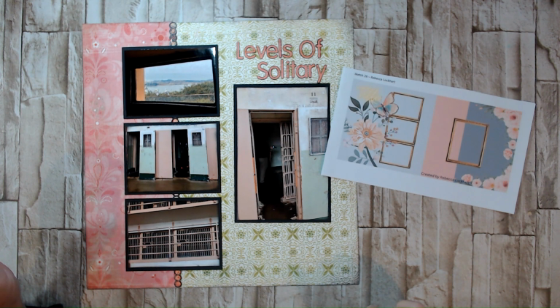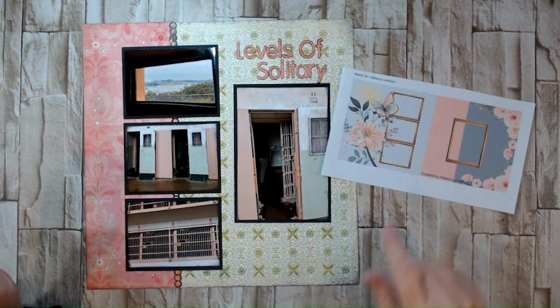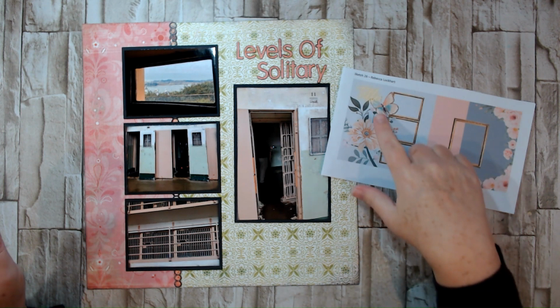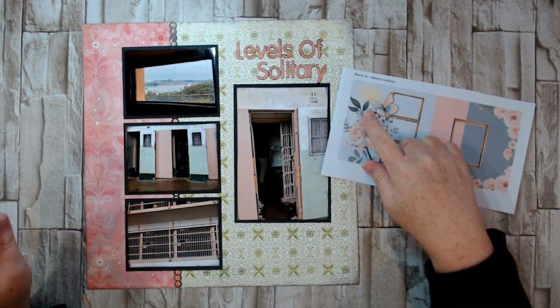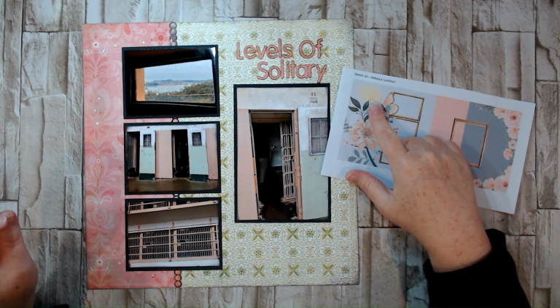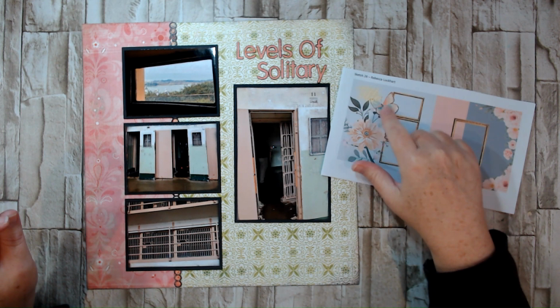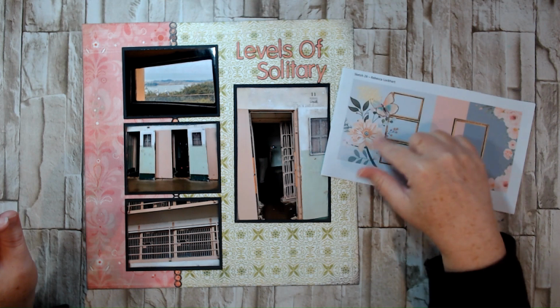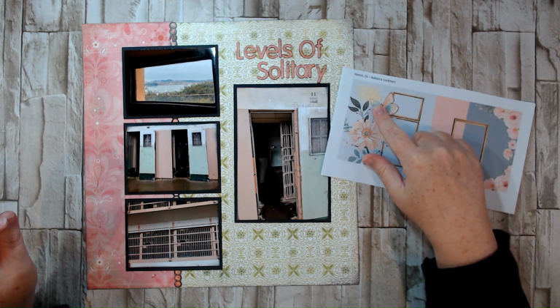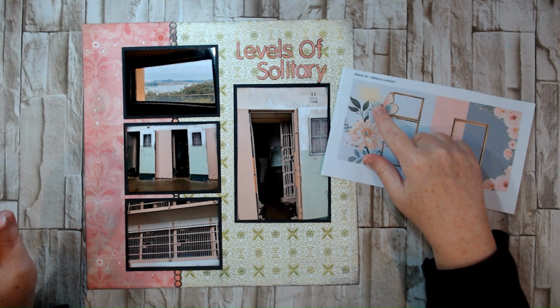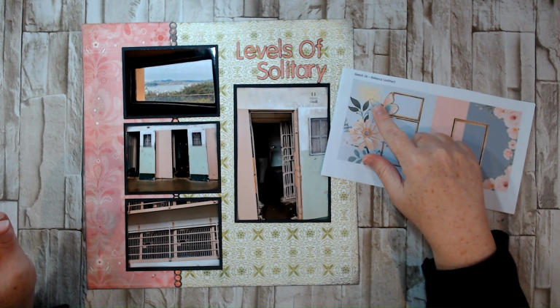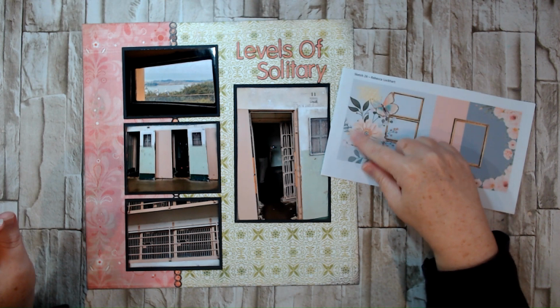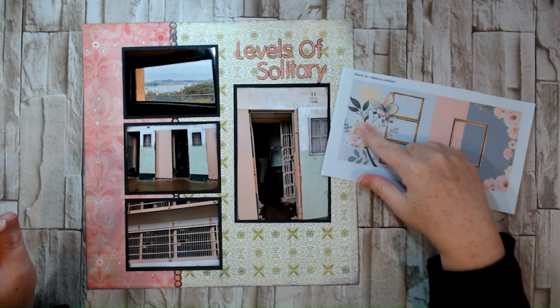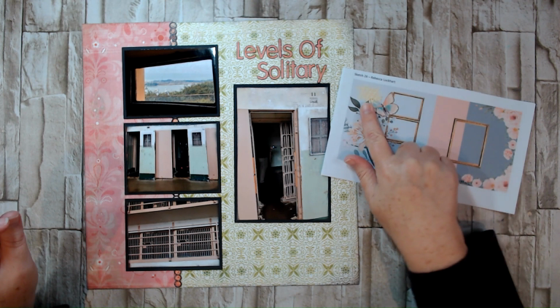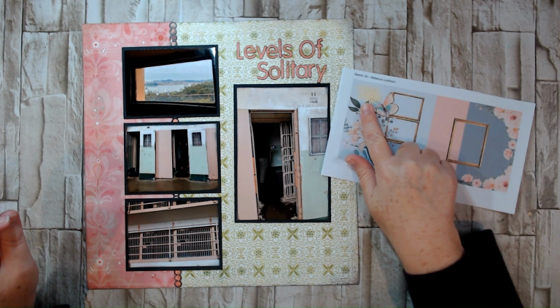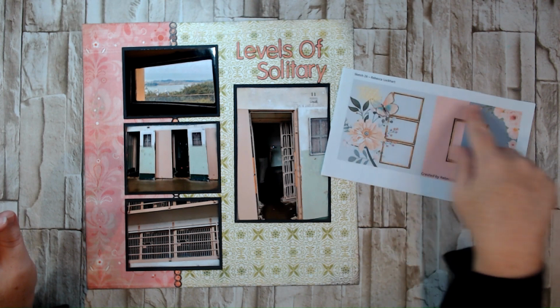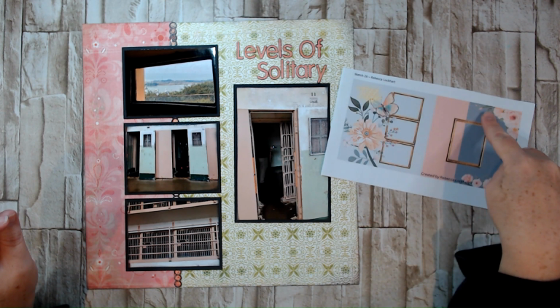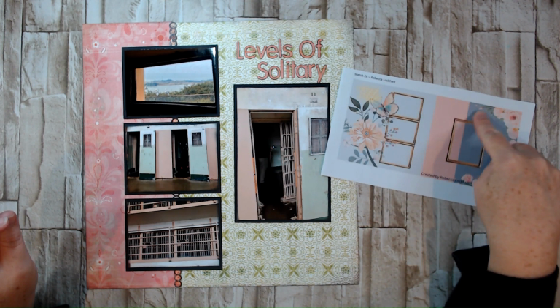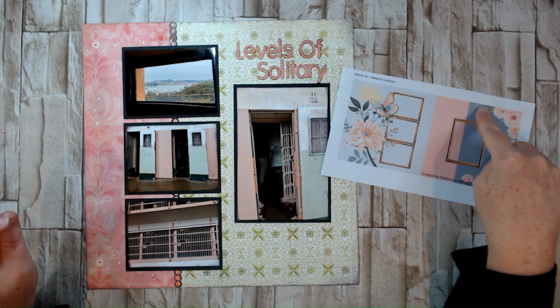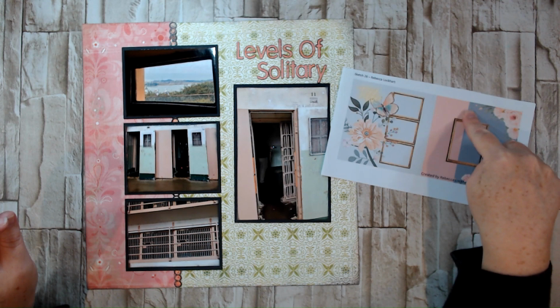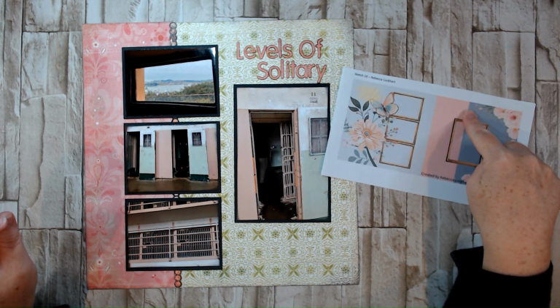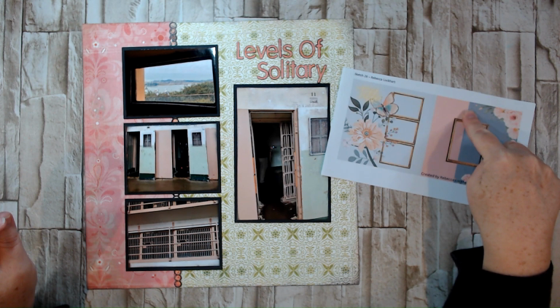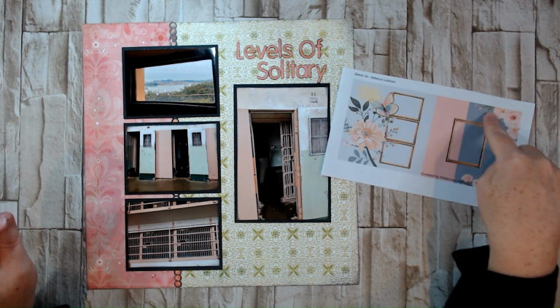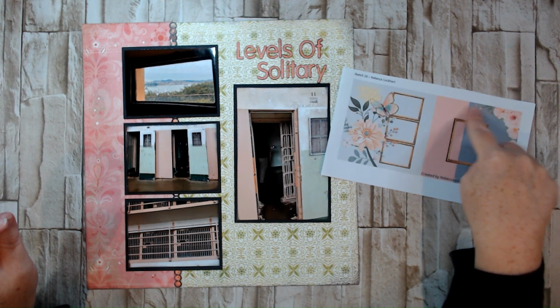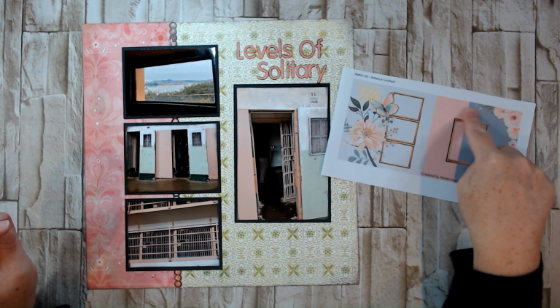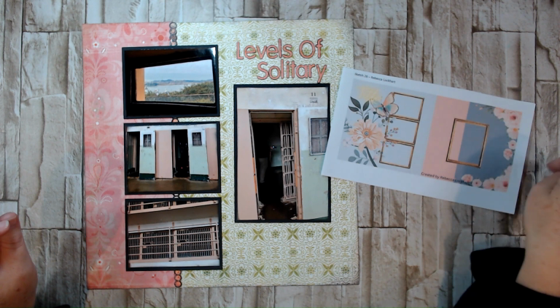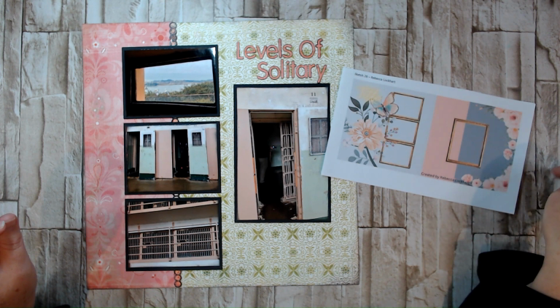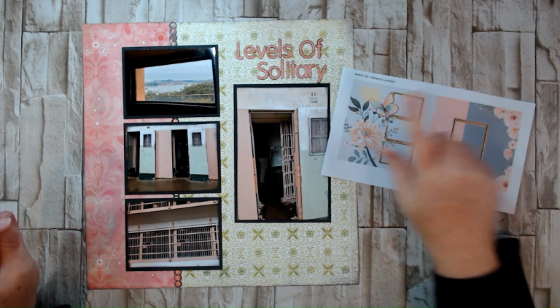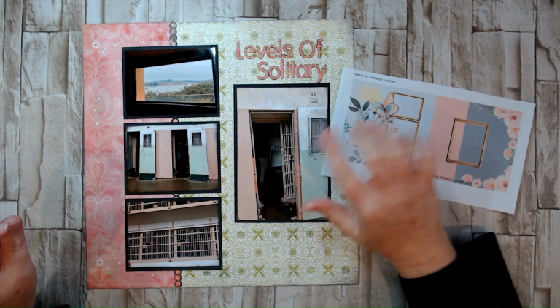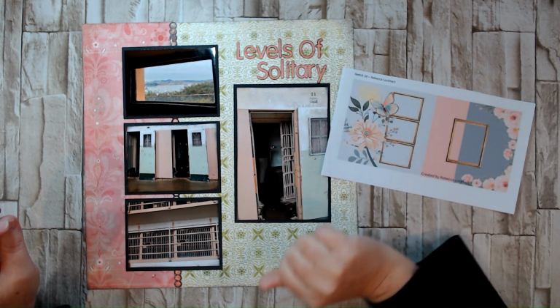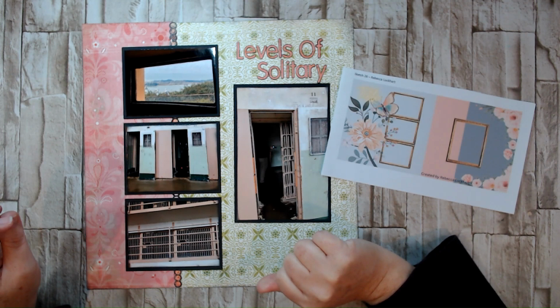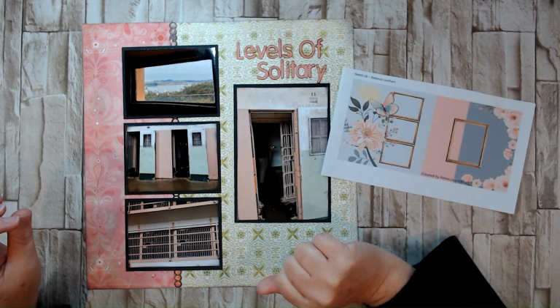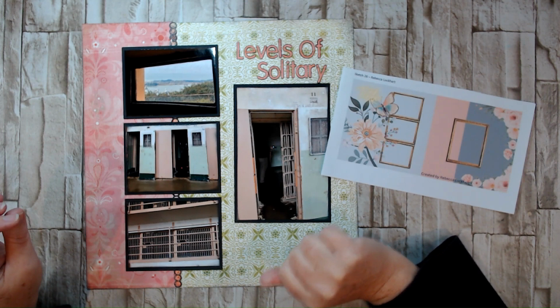Rebecca had her title on top of her embellishments, but I just moved my title on top of my photo because there was some space up there — so that is how I interpreted this sketch.